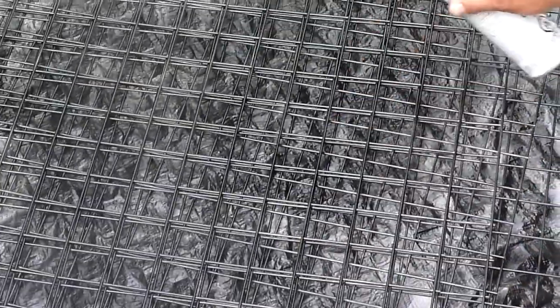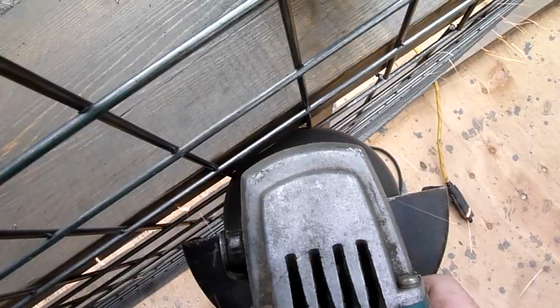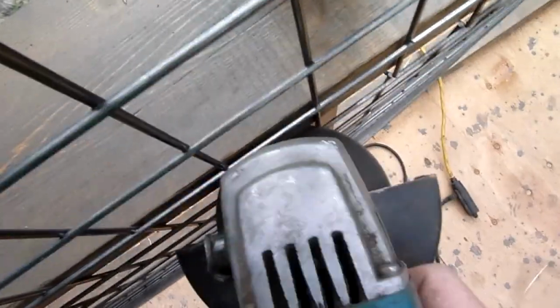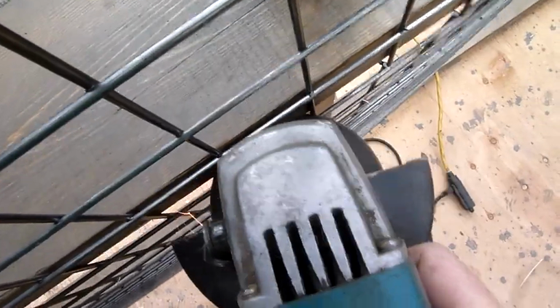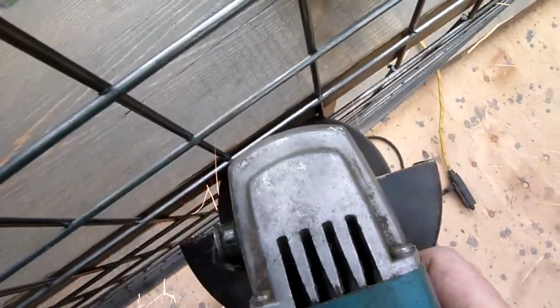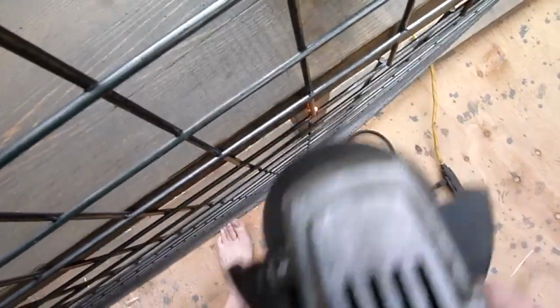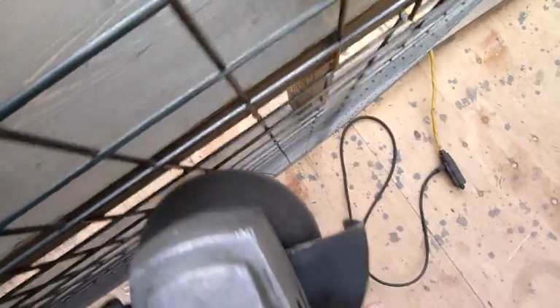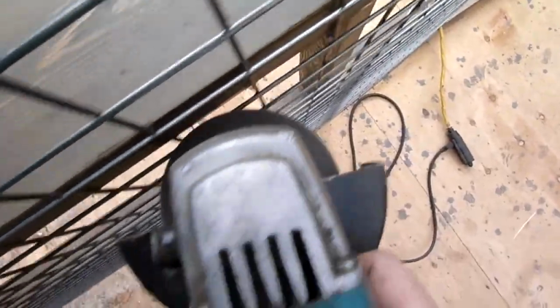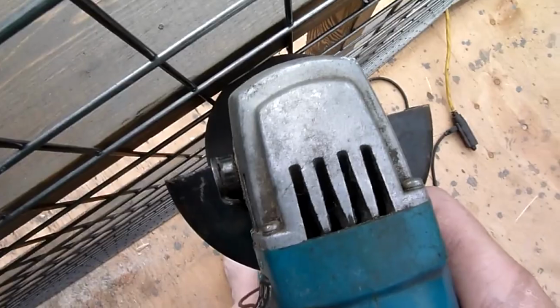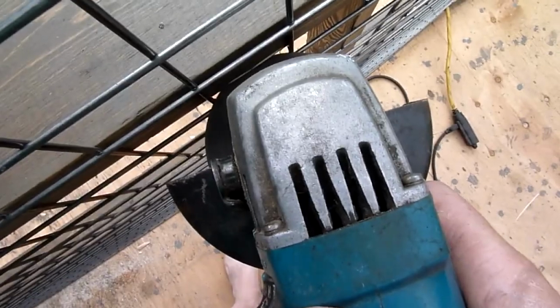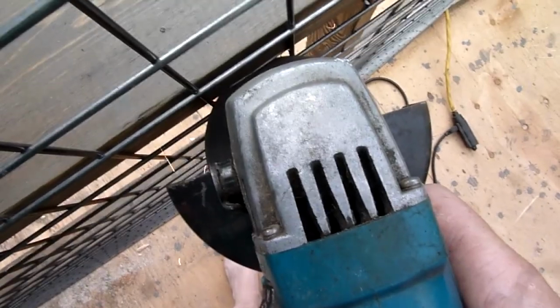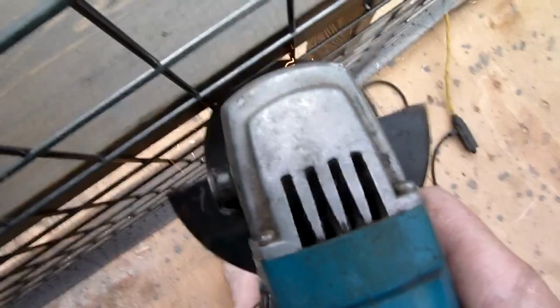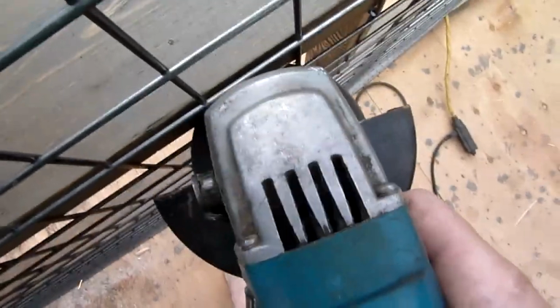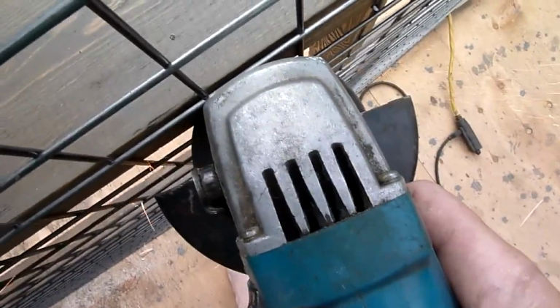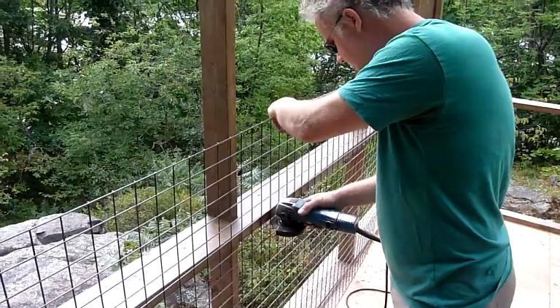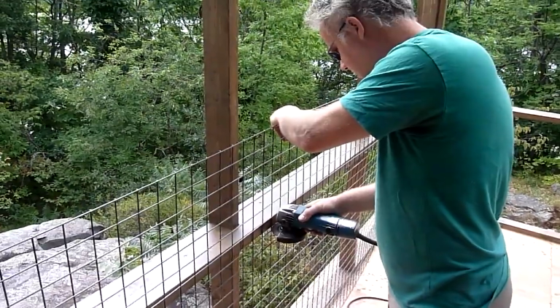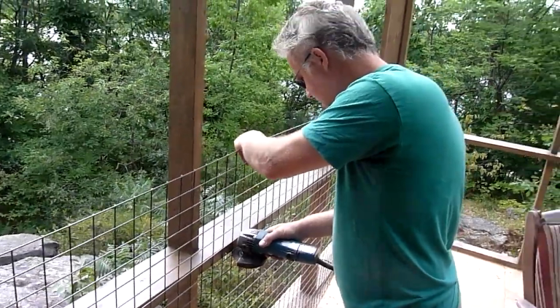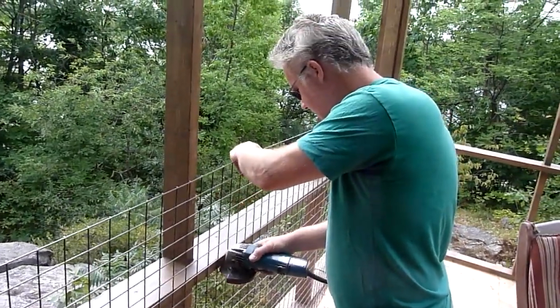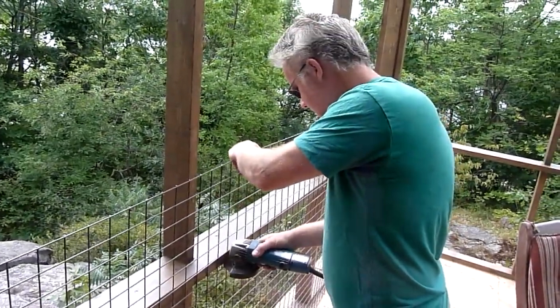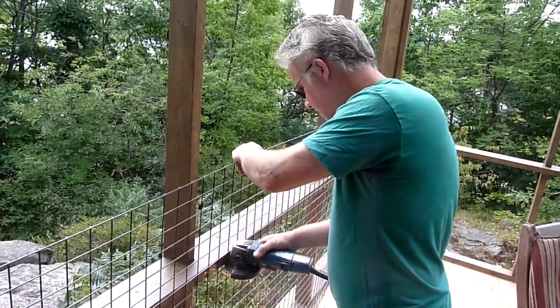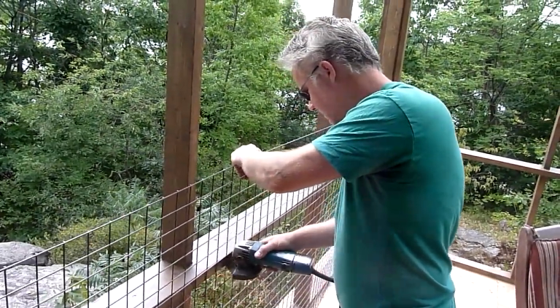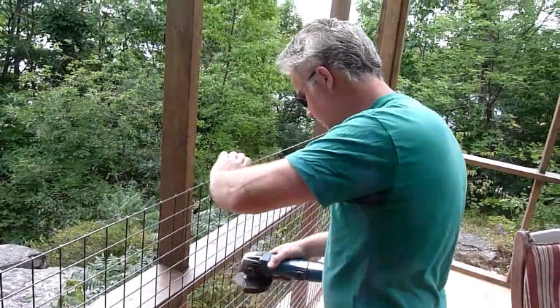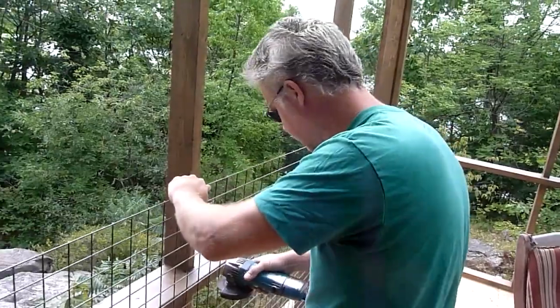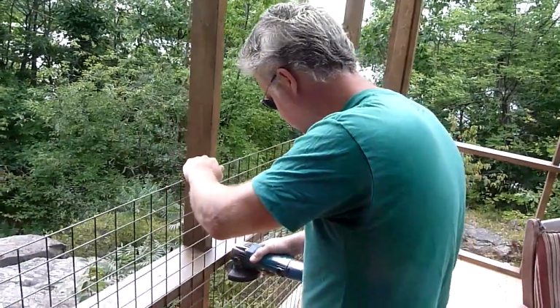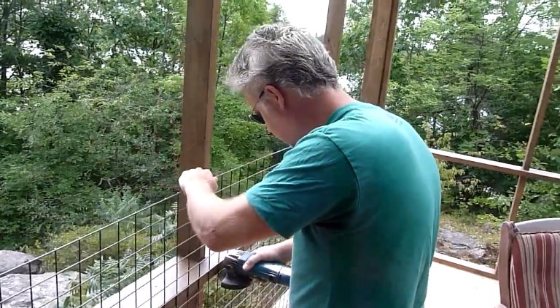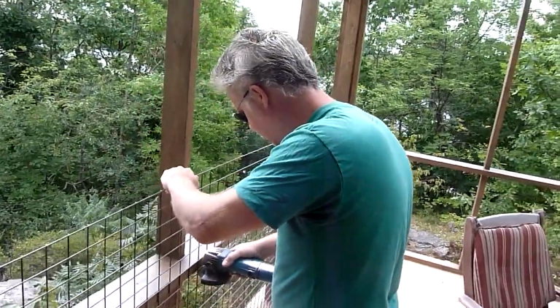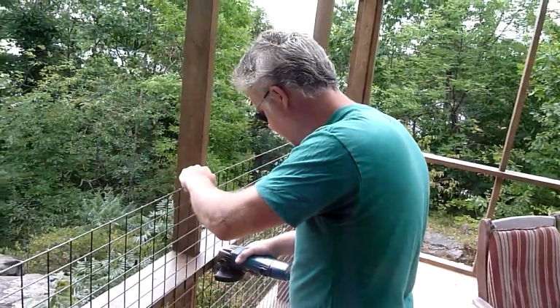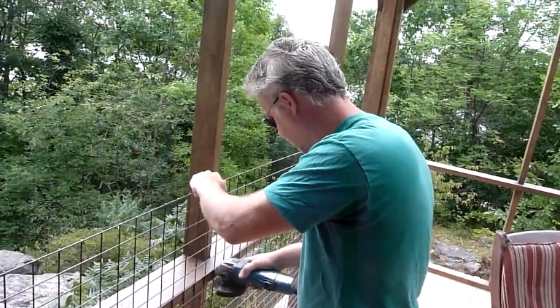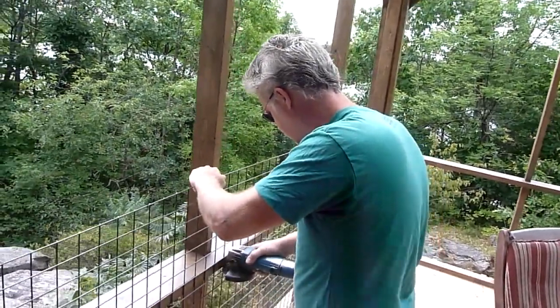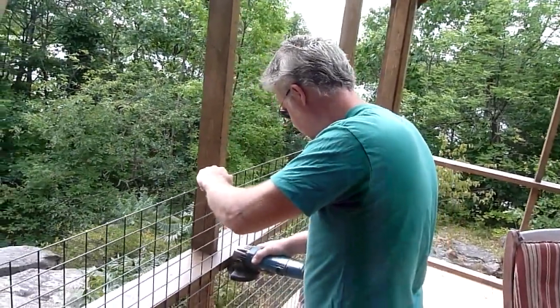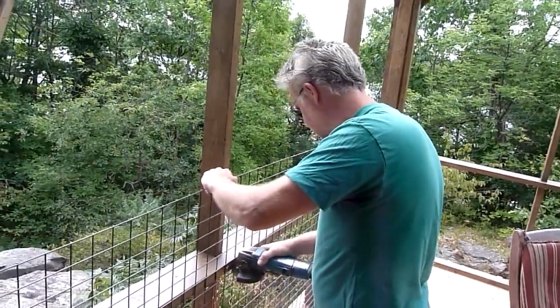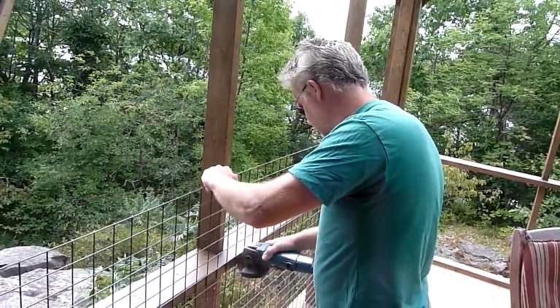I wanted to keep the screen porch very open, so it'll be screened from top to bottom. But this bottom section below the handrail is going to have wire mesh as well. It will serve as a protector to keep animals and small kids from falling out.